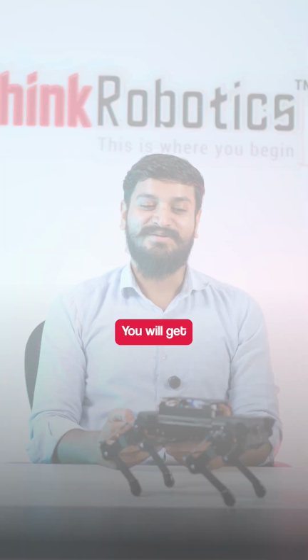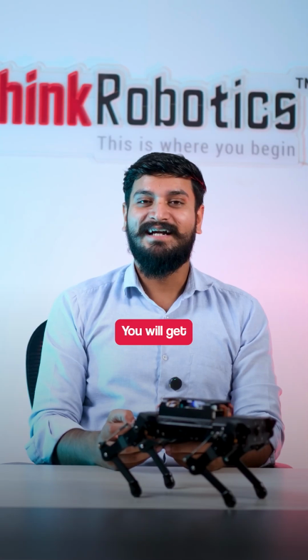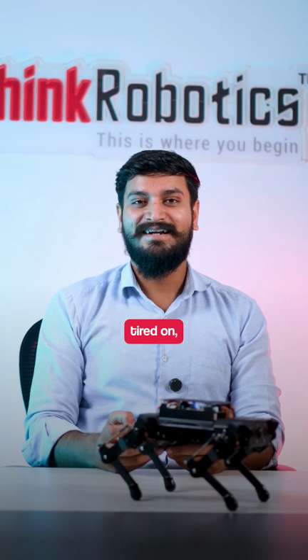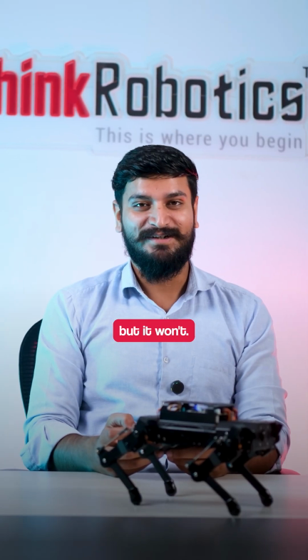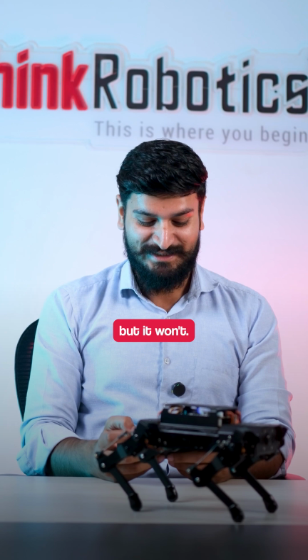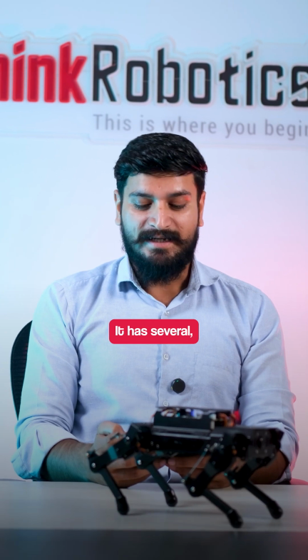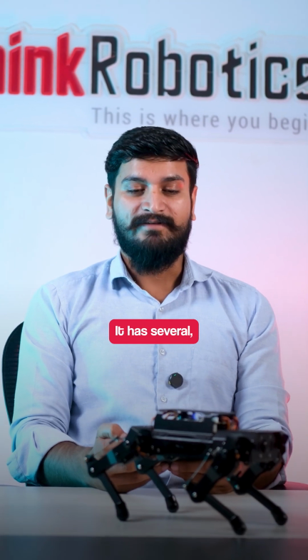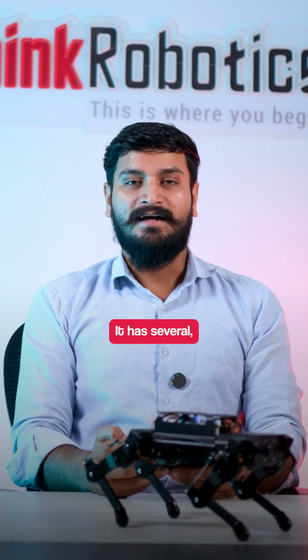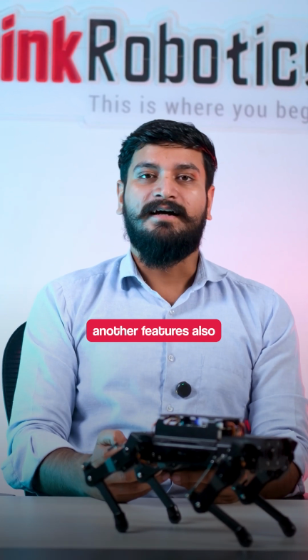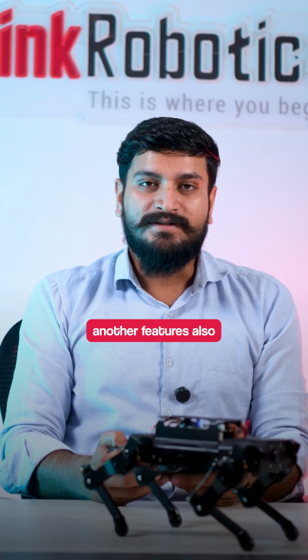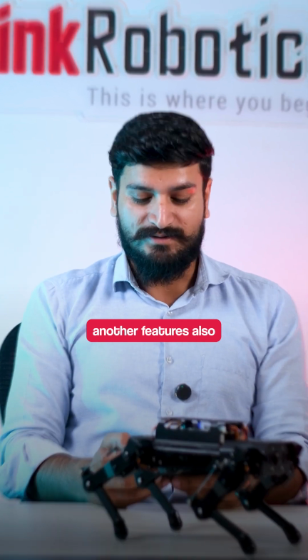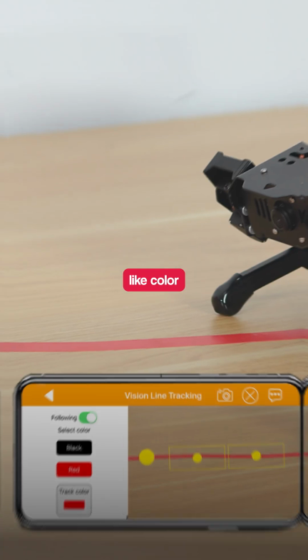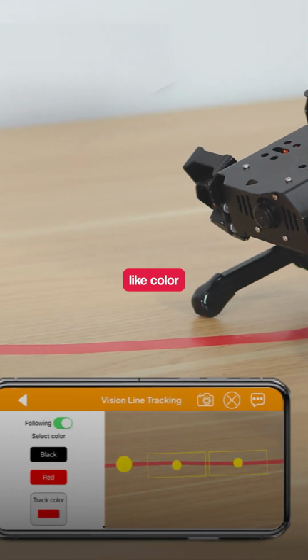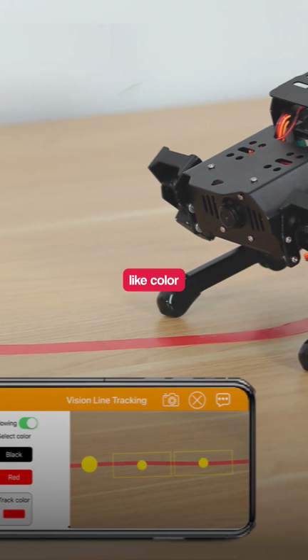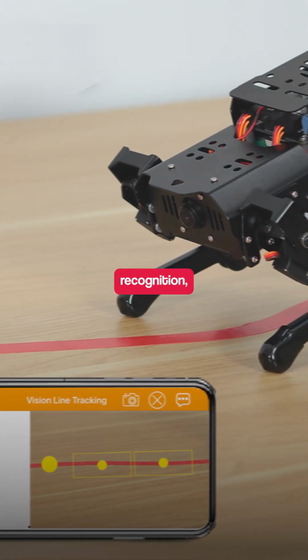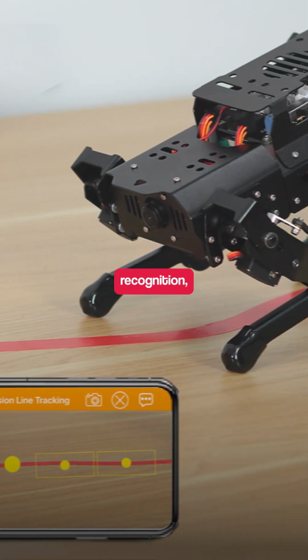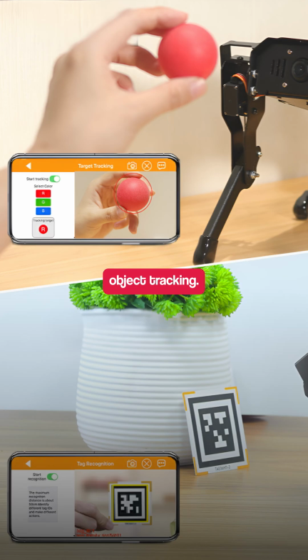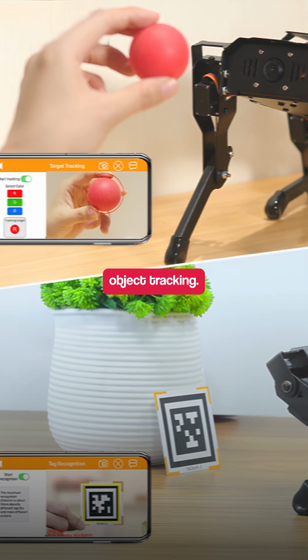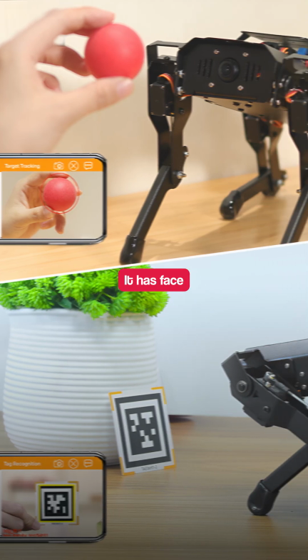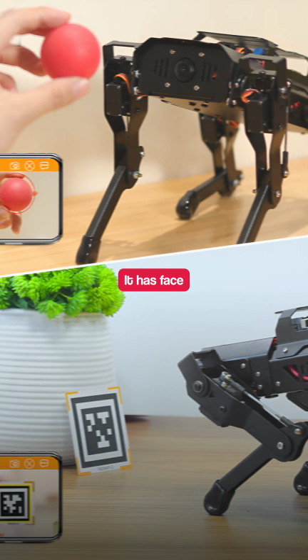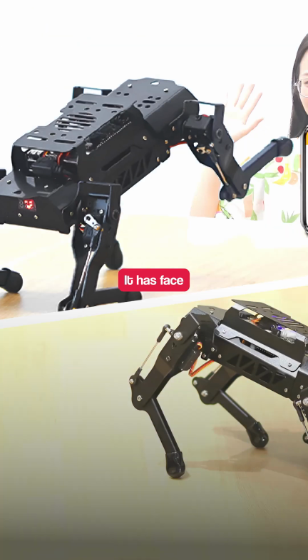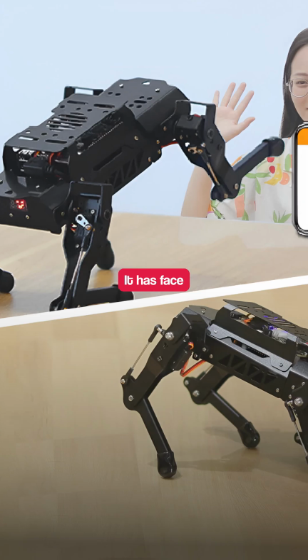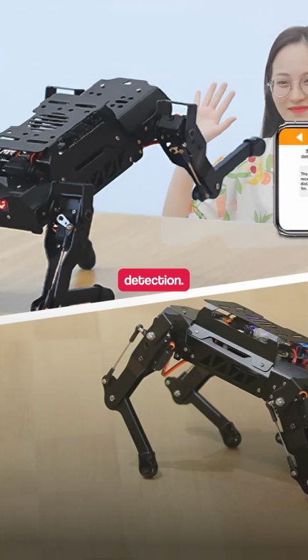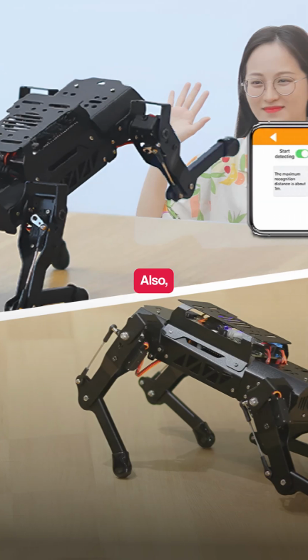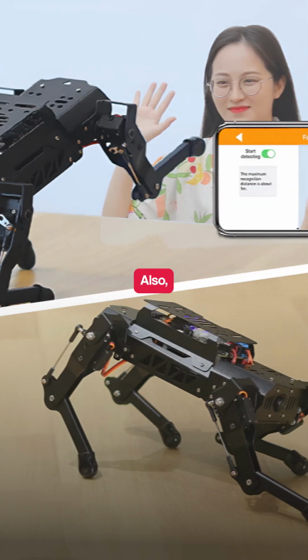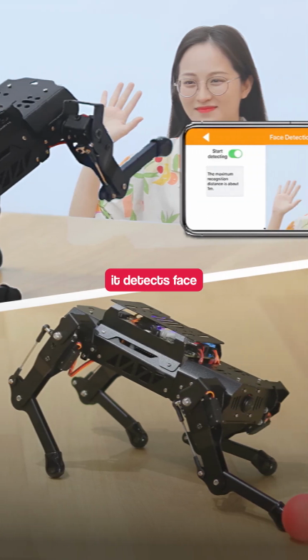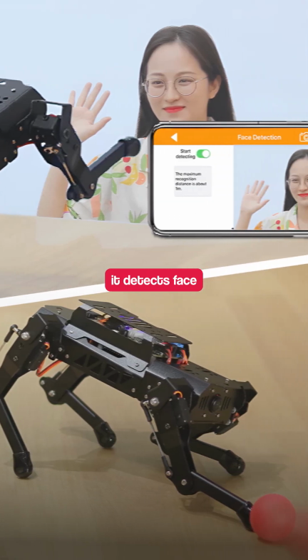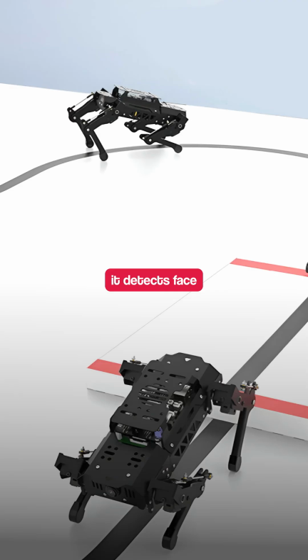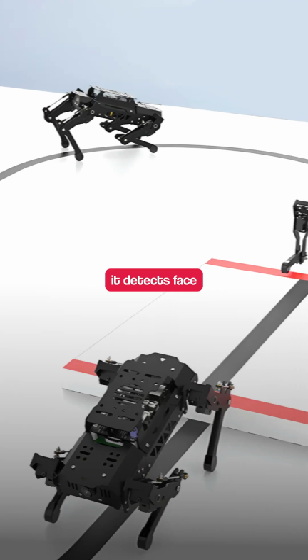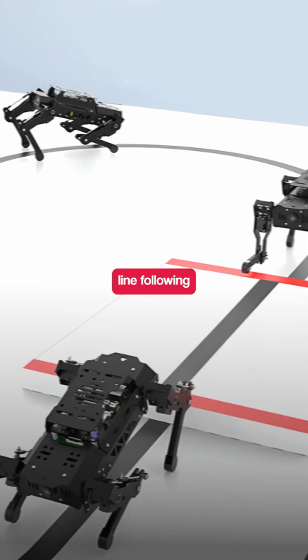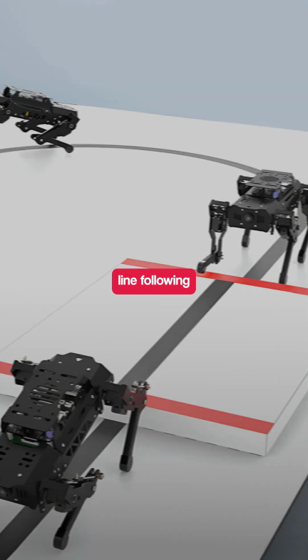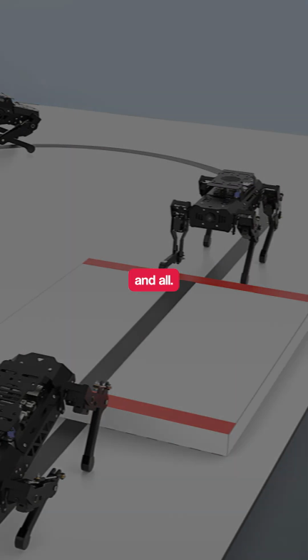You will get tired, but it won't. It has several other features also, like color recognition, object tracking, and face detection. It detects faces, does line following, and more.